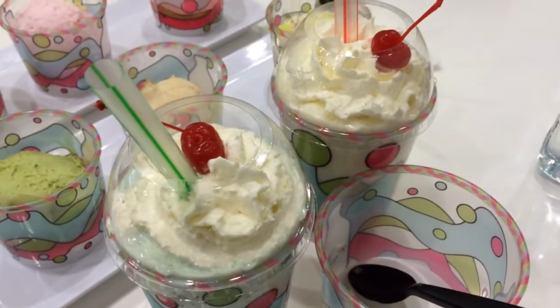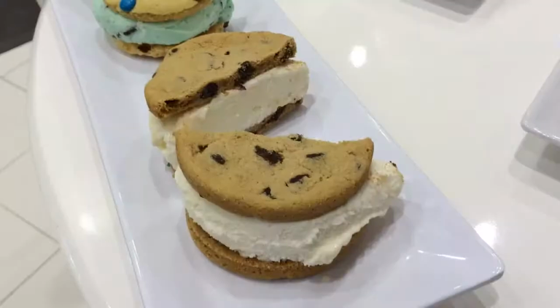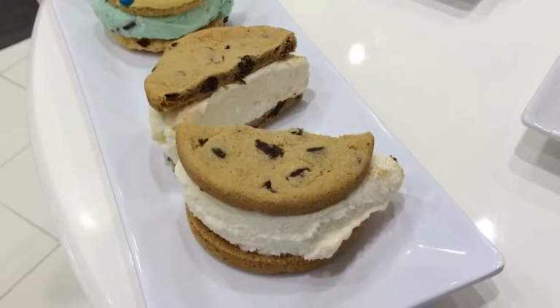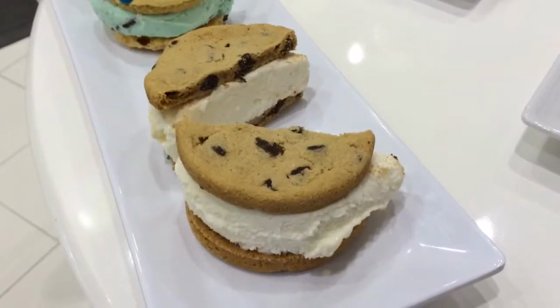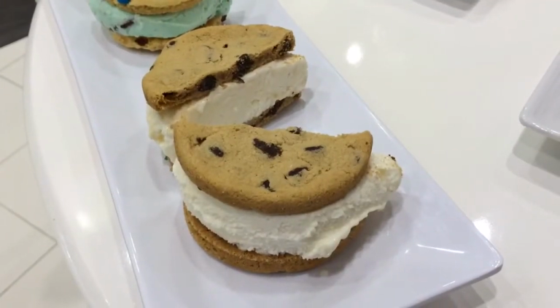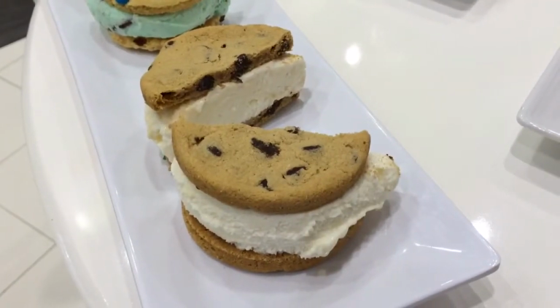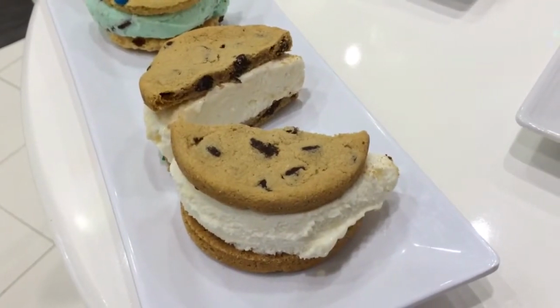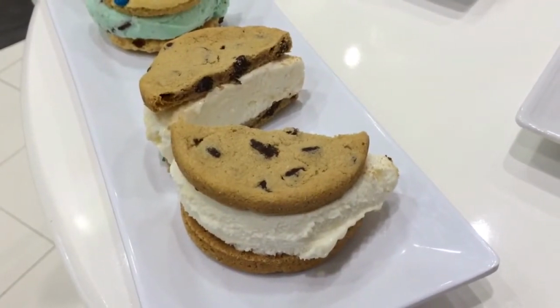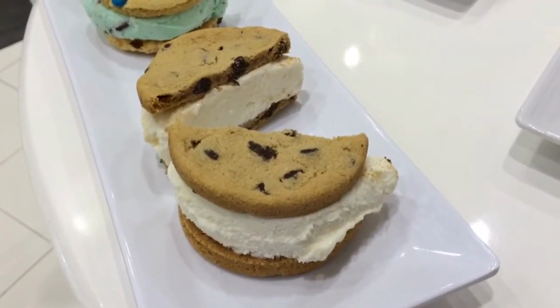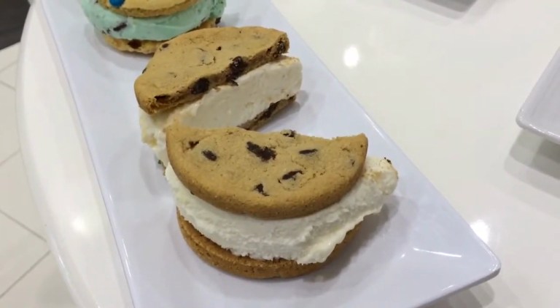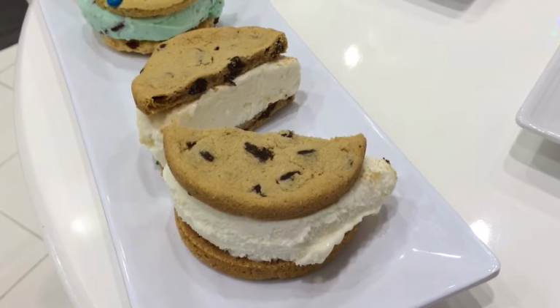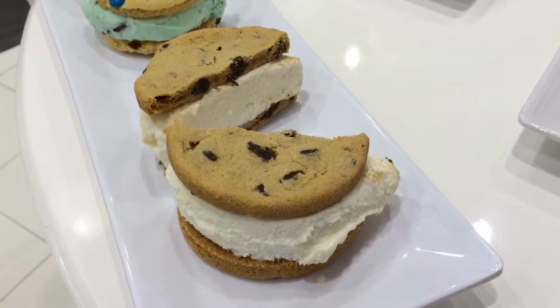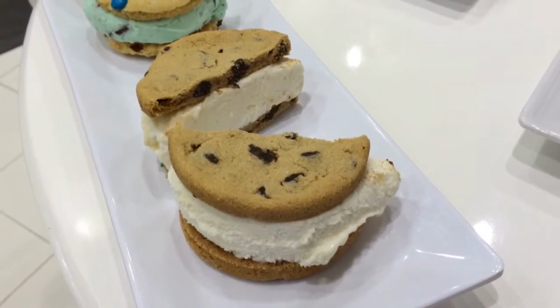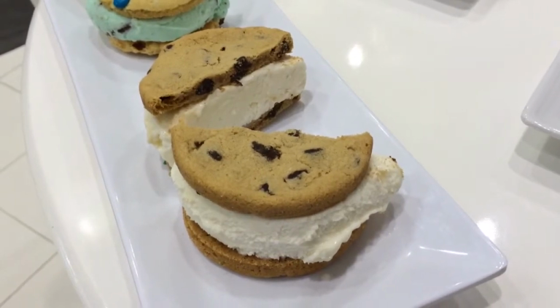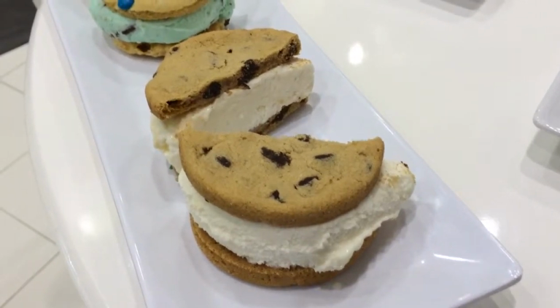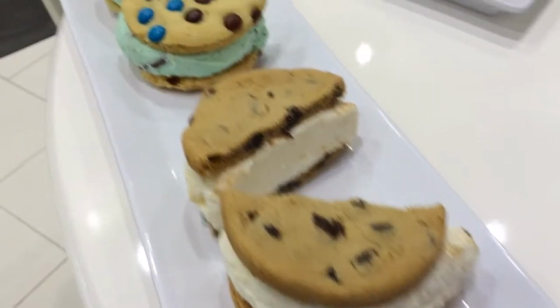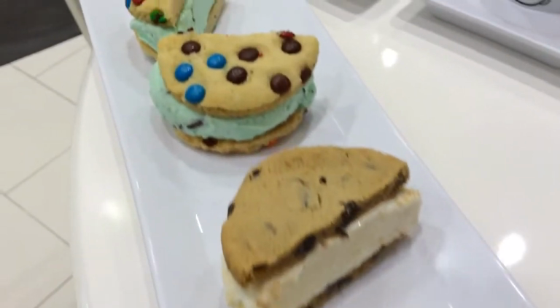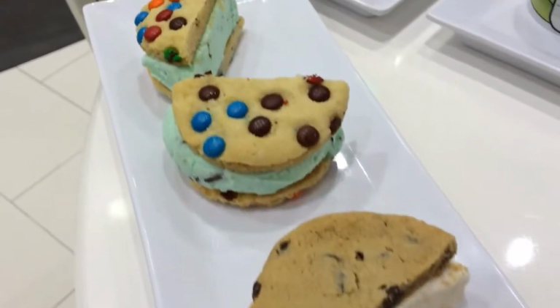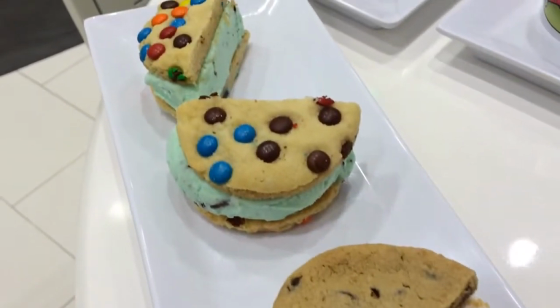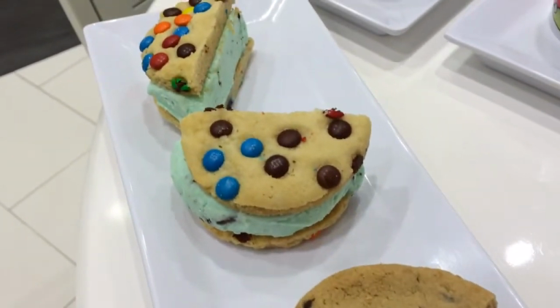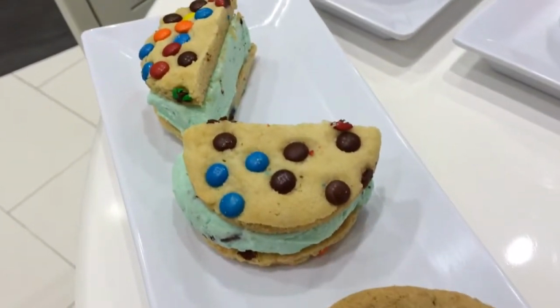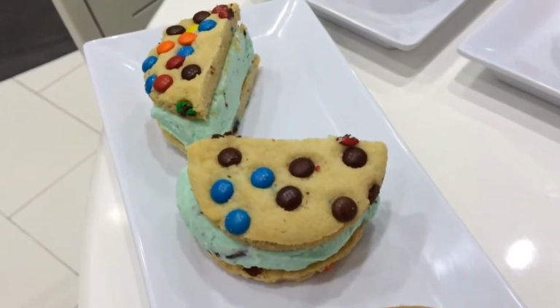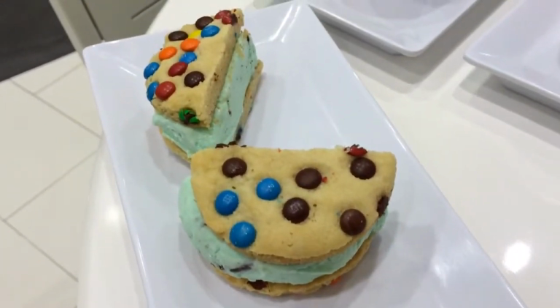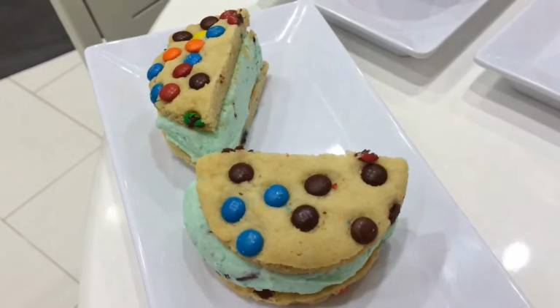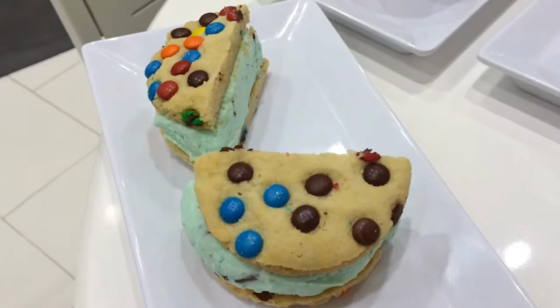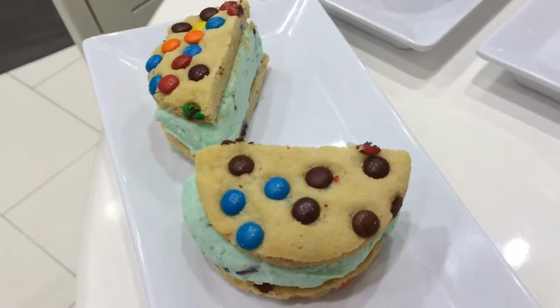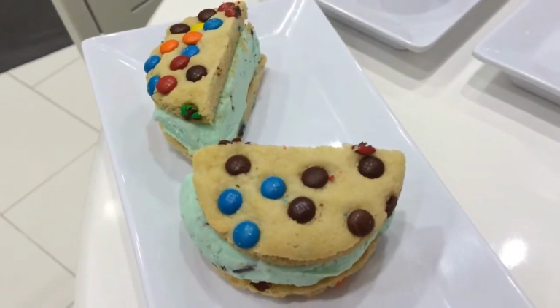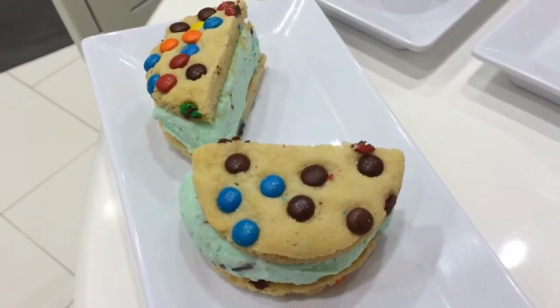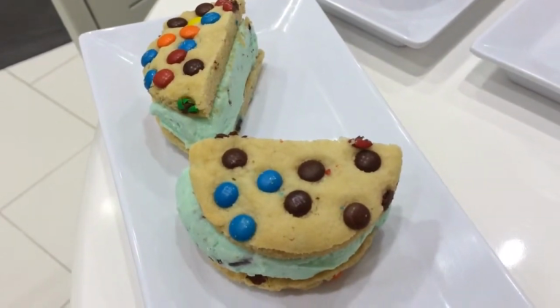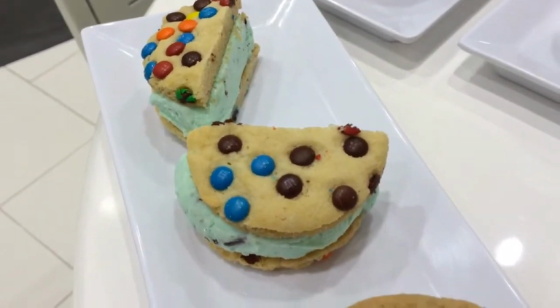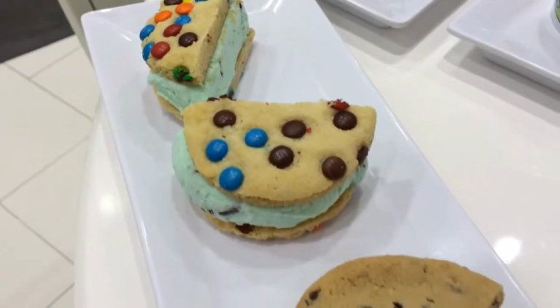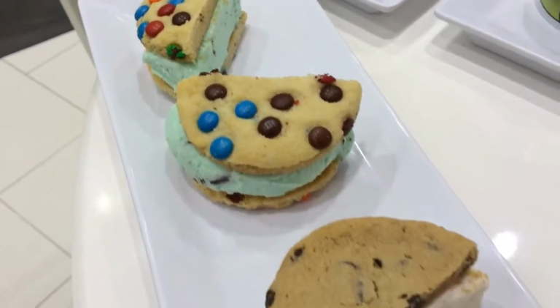Tres leches ice cream sandwich with a chocolate chip cookie, and then we have mint ice cream with an M&M cookie here at the Boulevard Creamery.